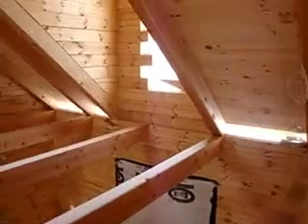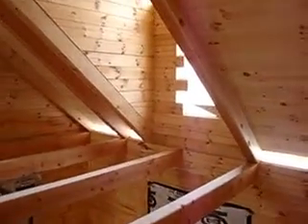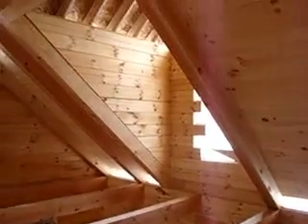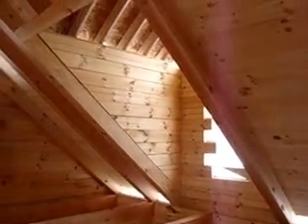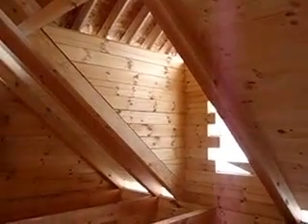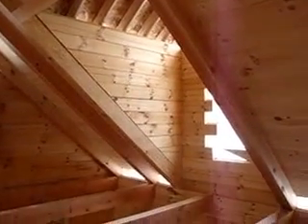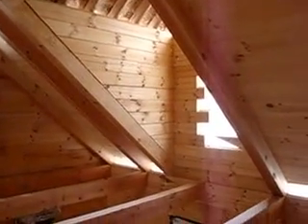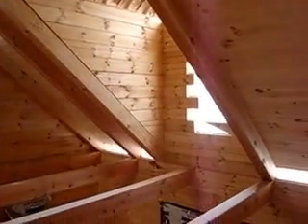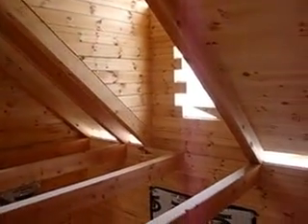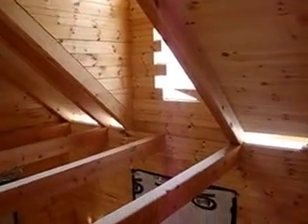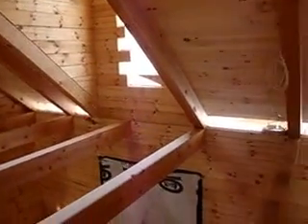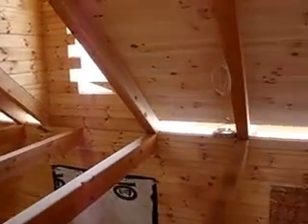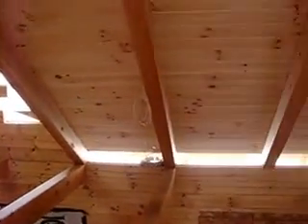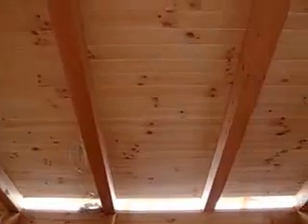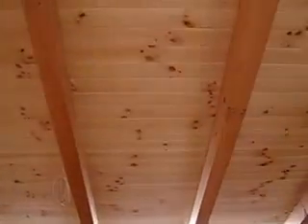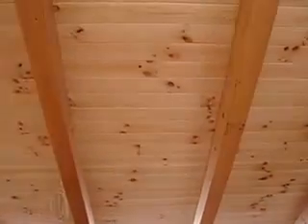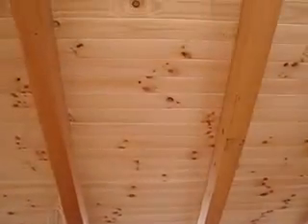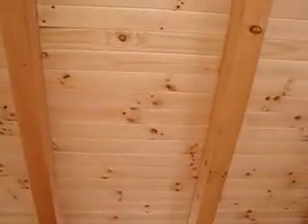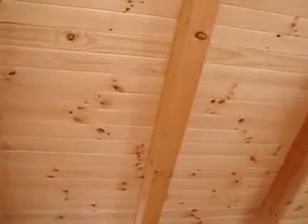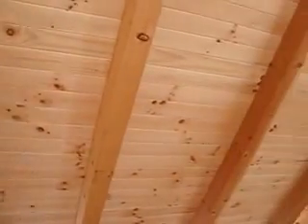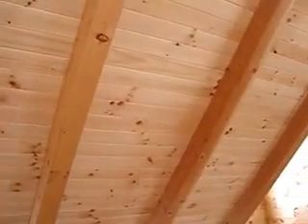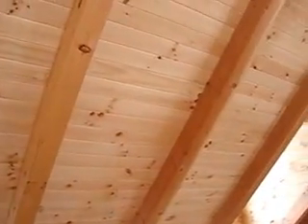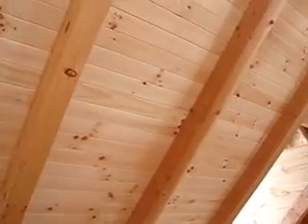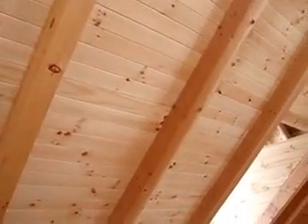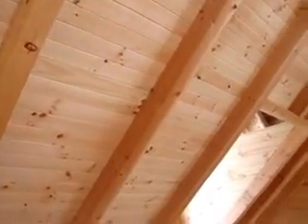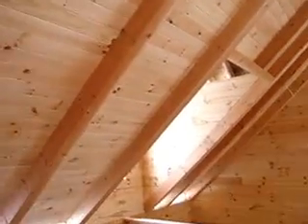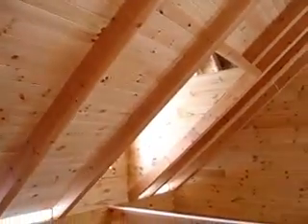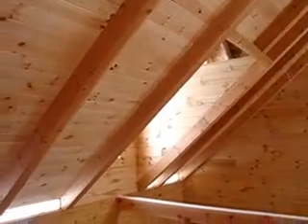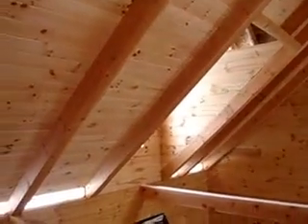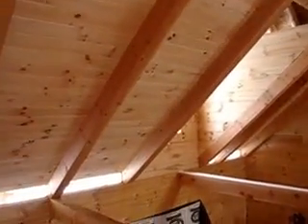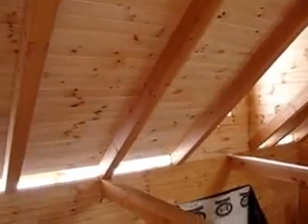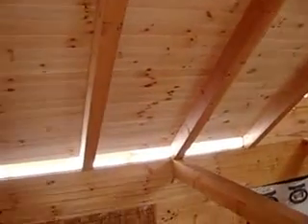It's got full log dormers. It has a foam roof system — we put the beam rafters up, then the tongue and groove, then put the foam roof system over the top.